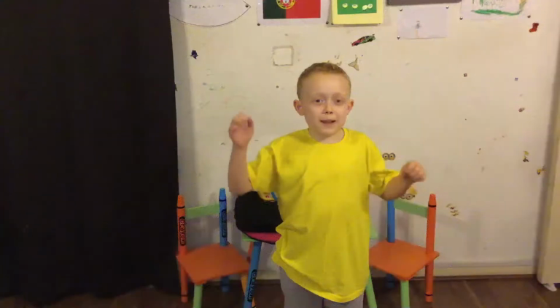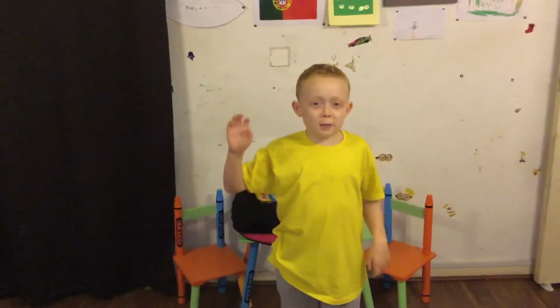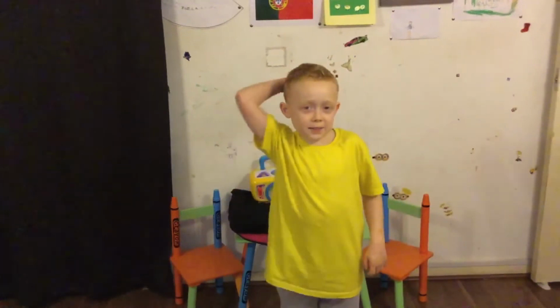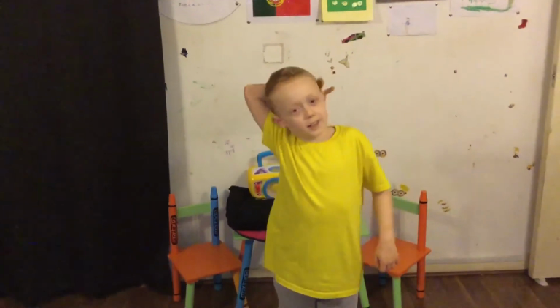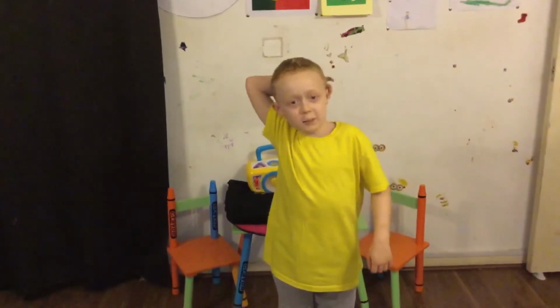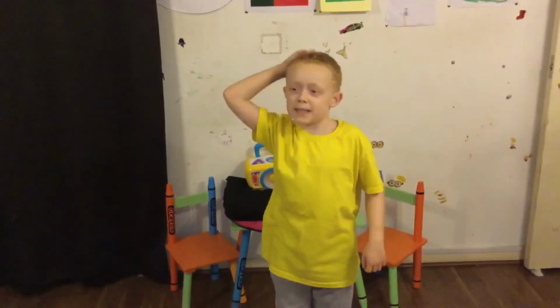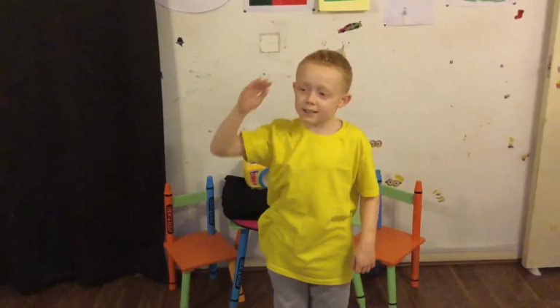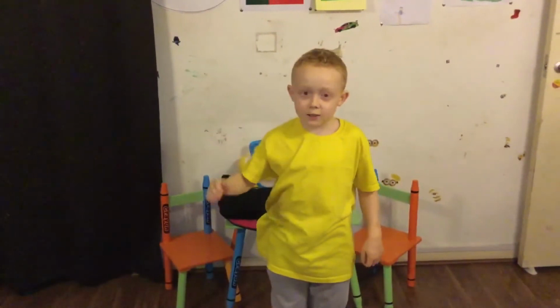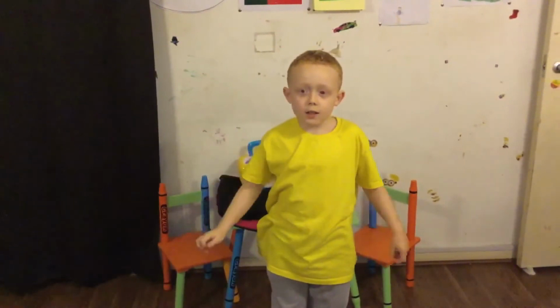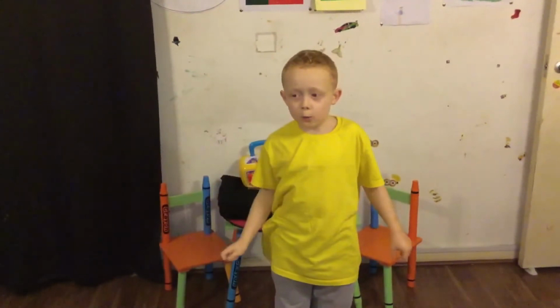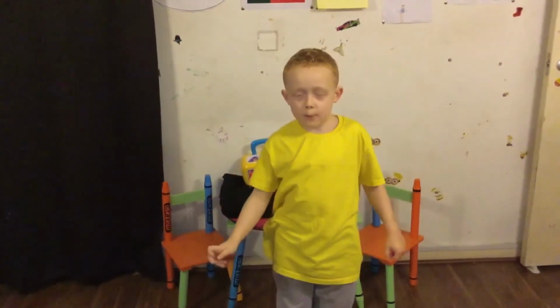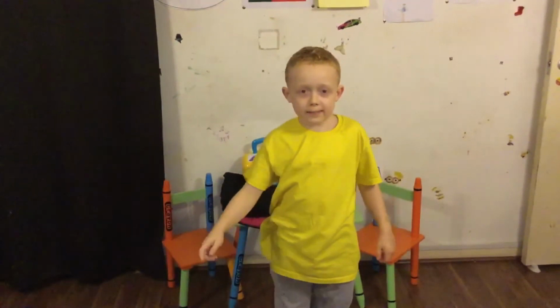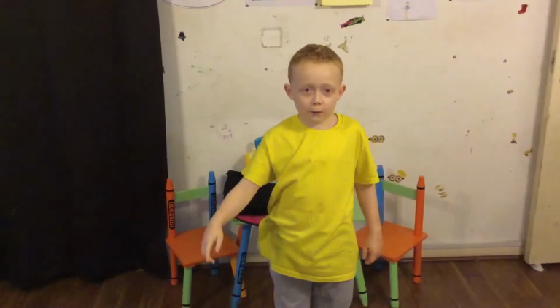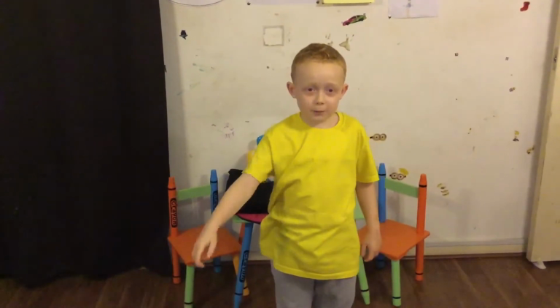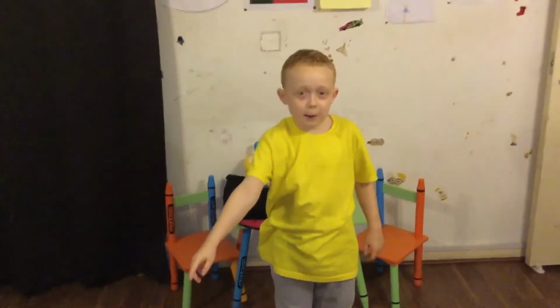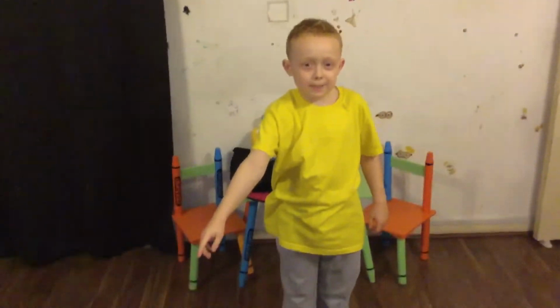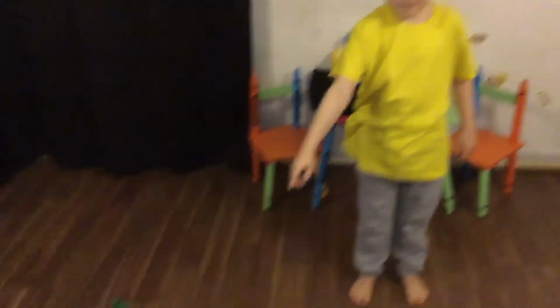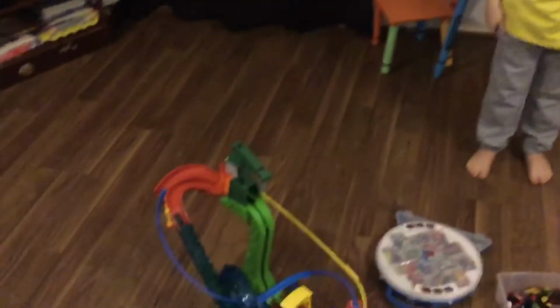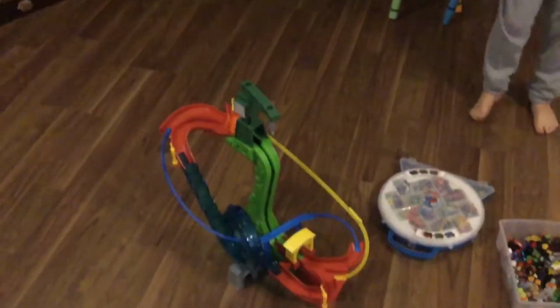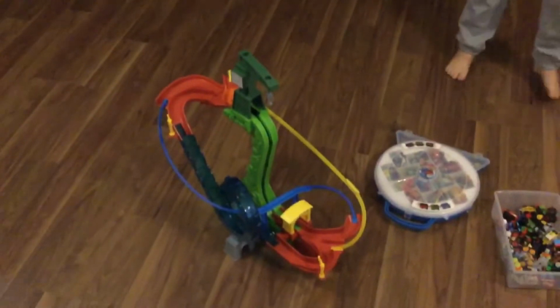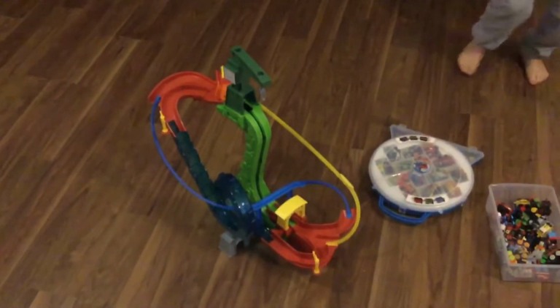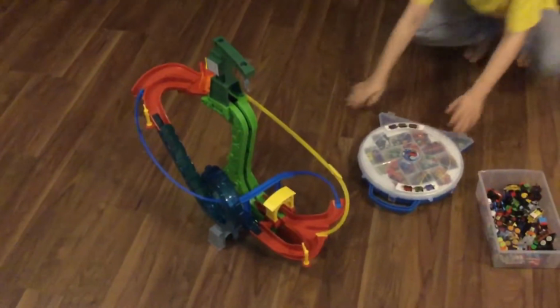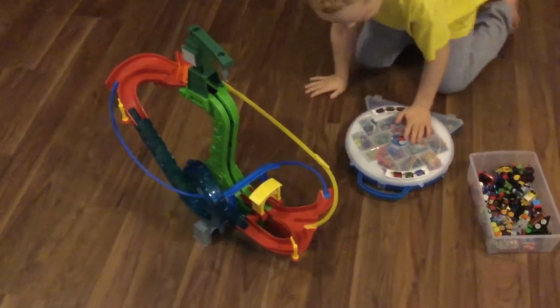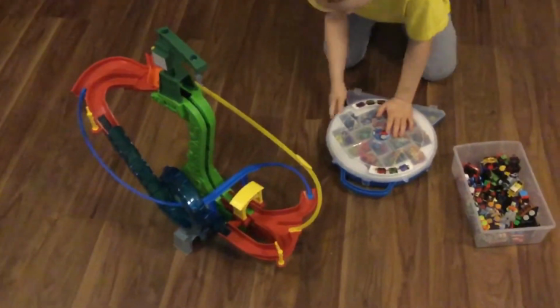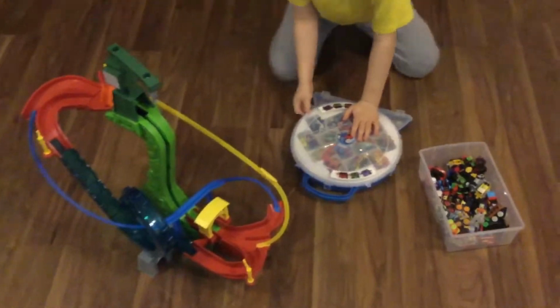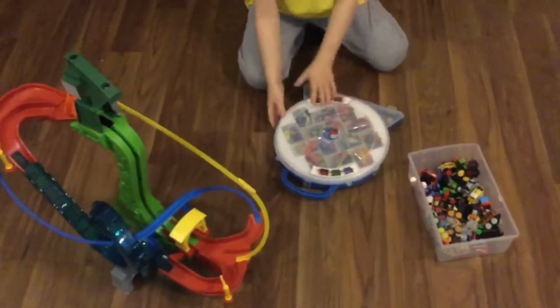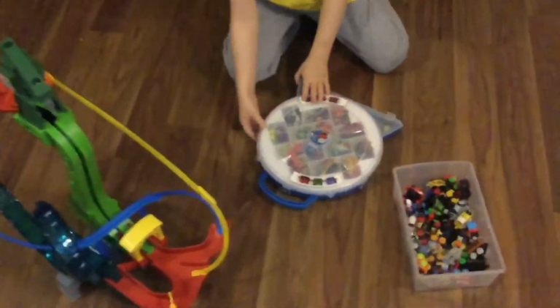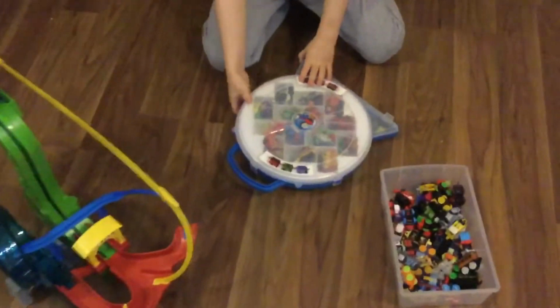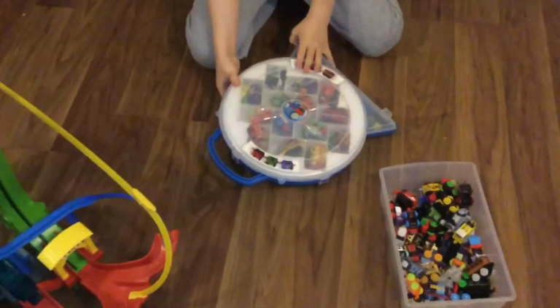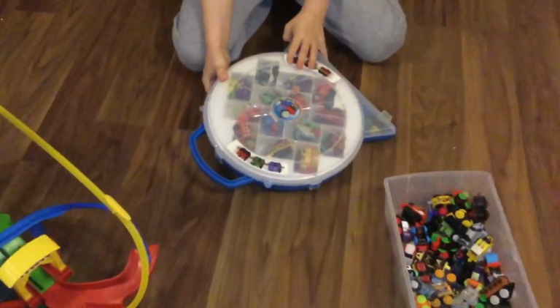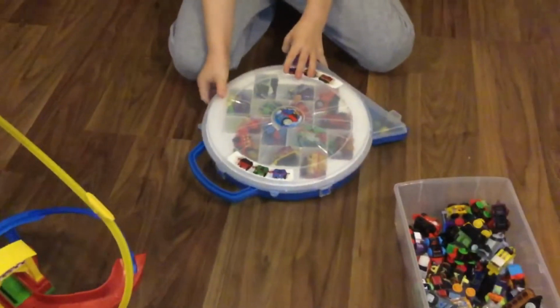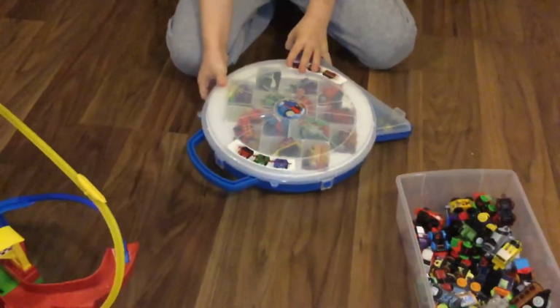Blue Bear Channel here. Today I'm going to show you my Minis collection and also my Minis set I got for Christmas down there. I've got most of the Minis but some of these are rare. Let's open this up.